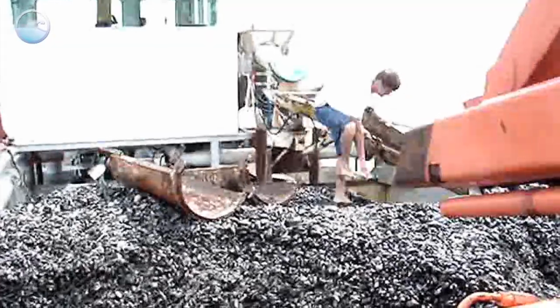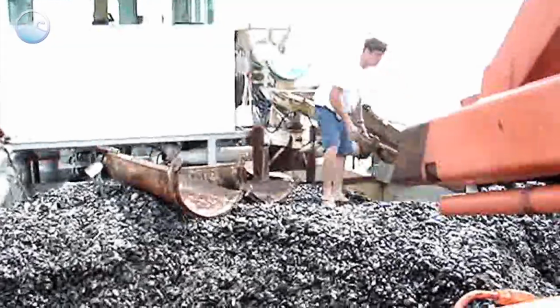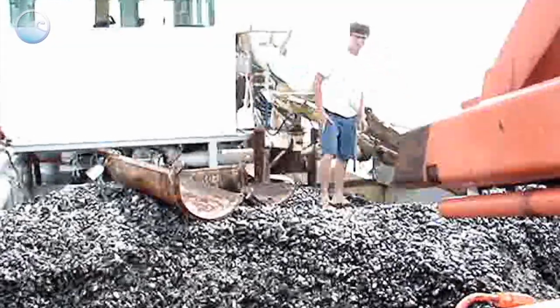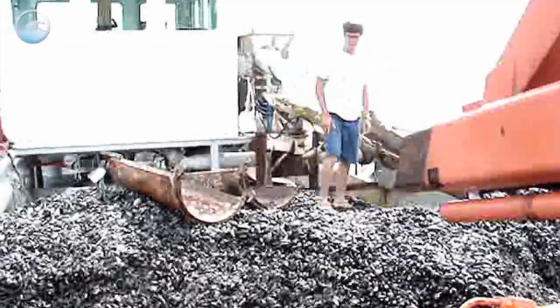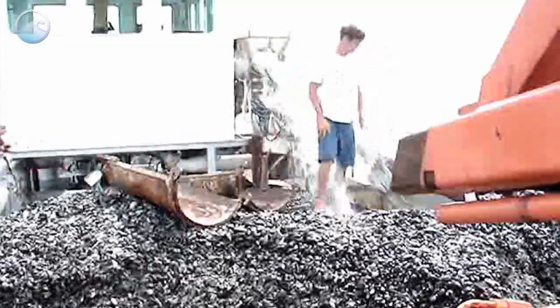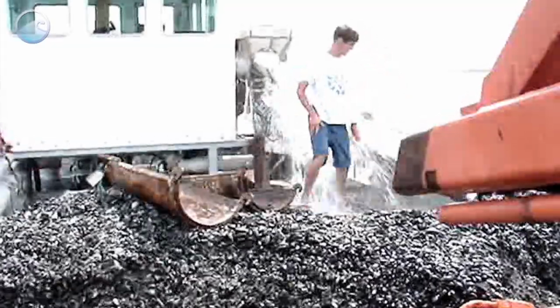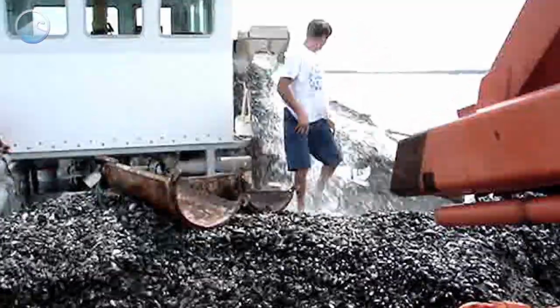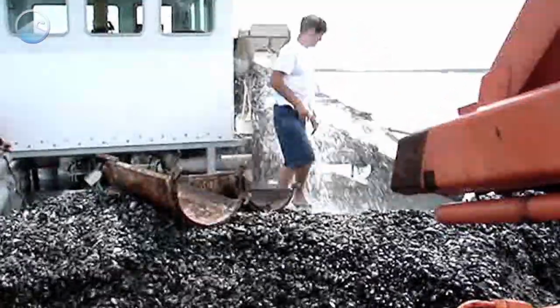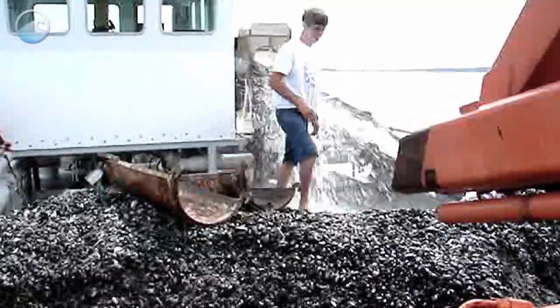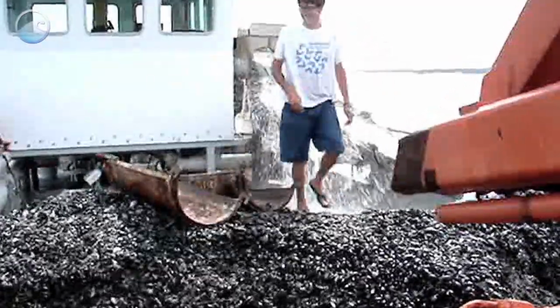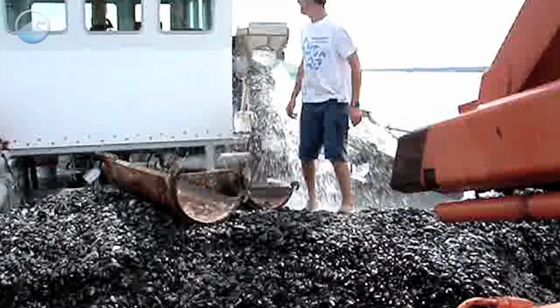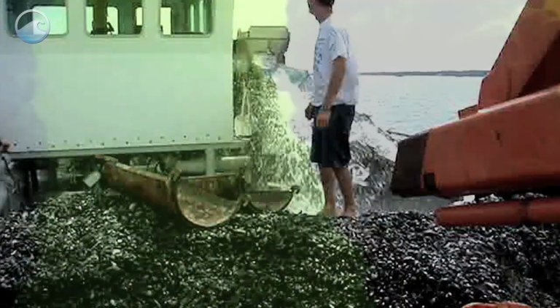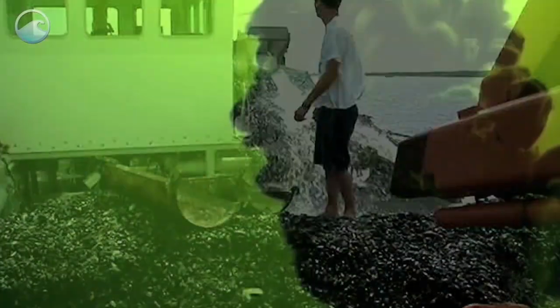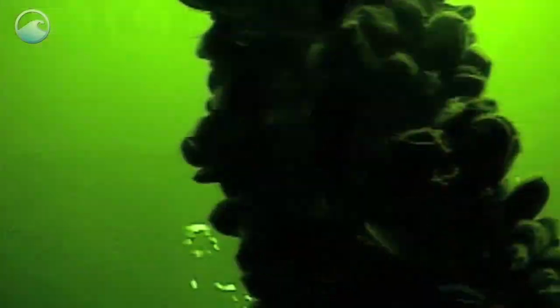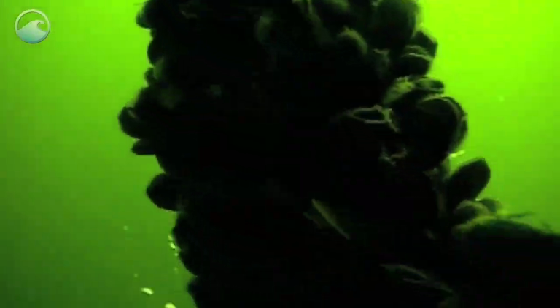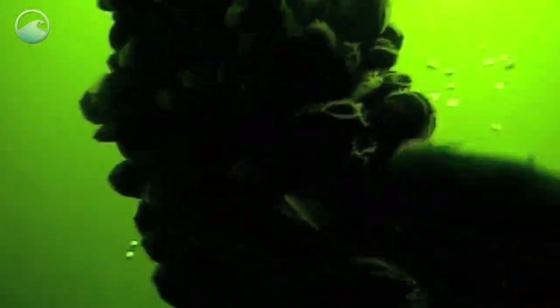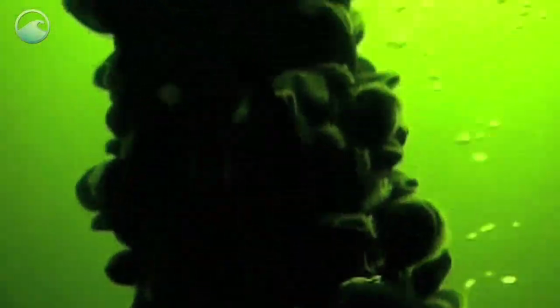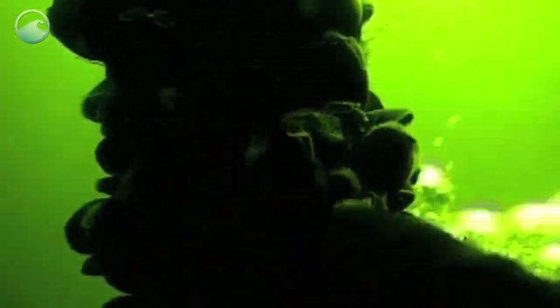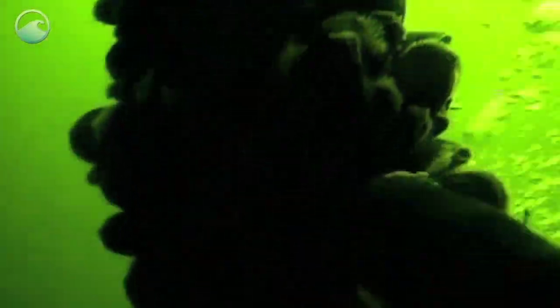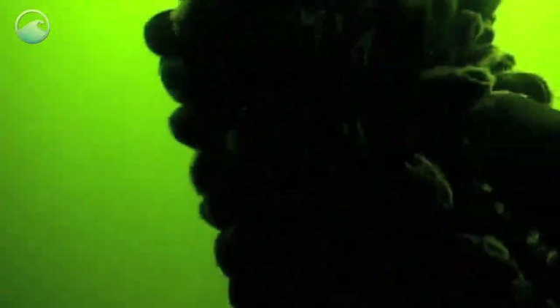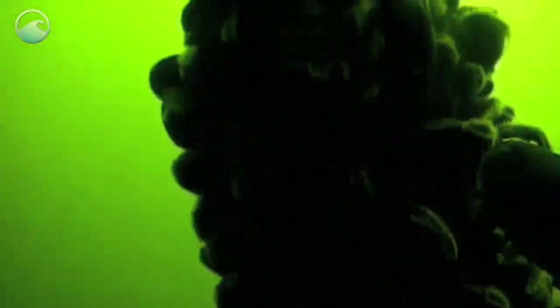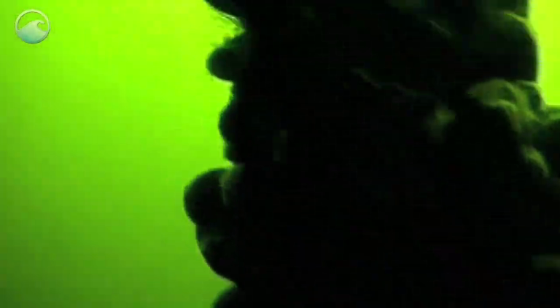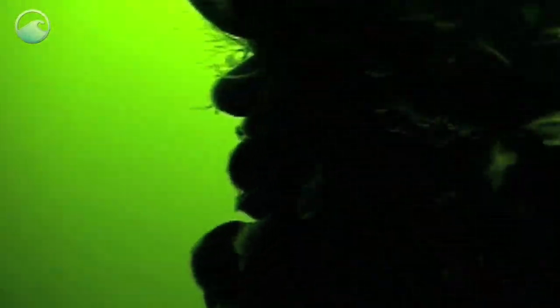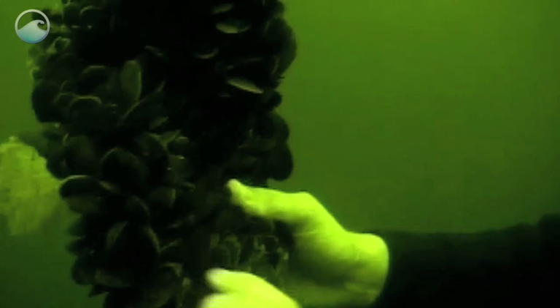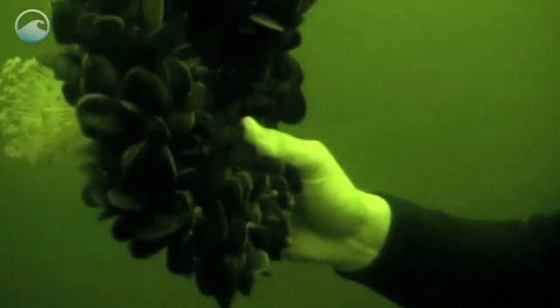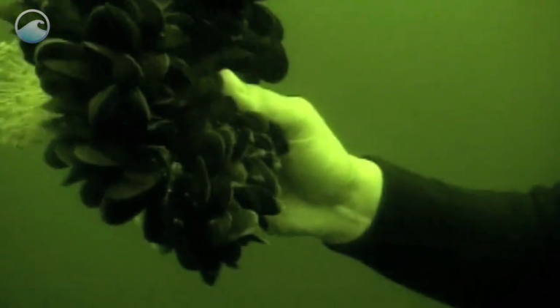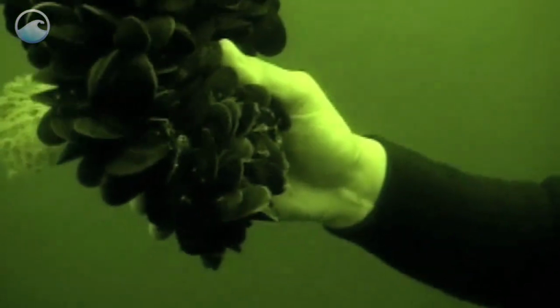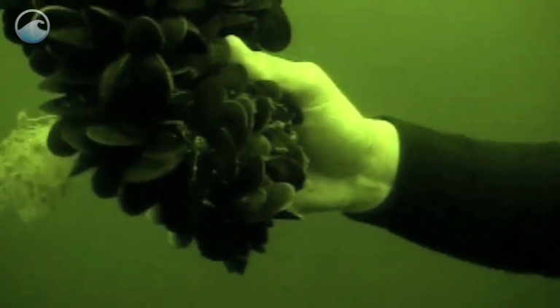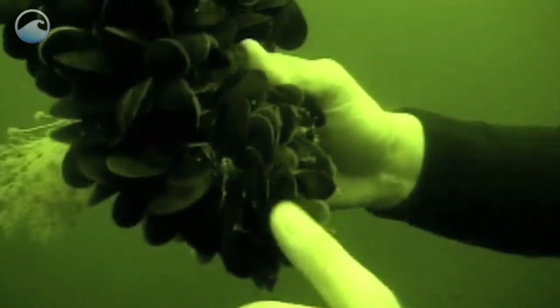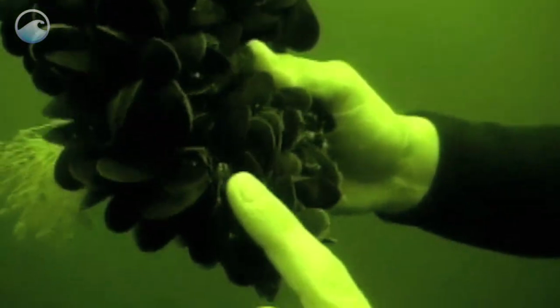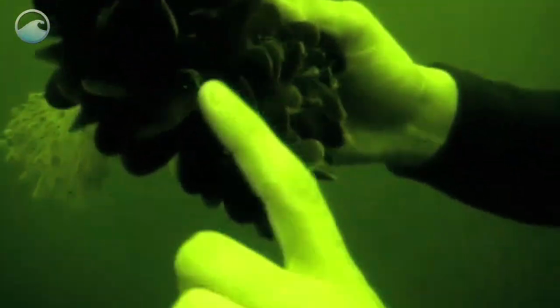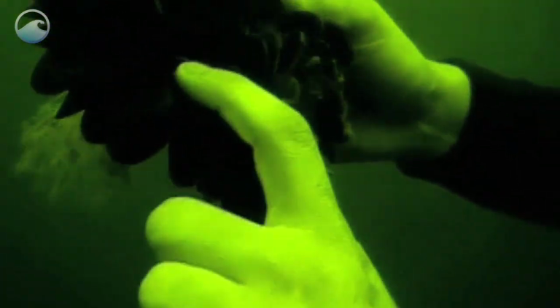But it can be fun, too. Right now in the United States, mussel farming is catching on among fishermen and farmers. It's helping provide the seafood we need in a healthy and sustainable manner.